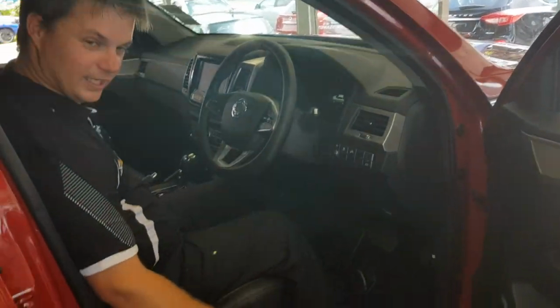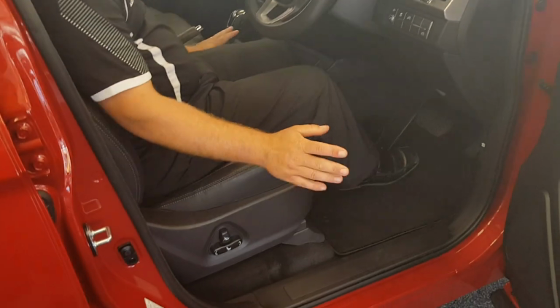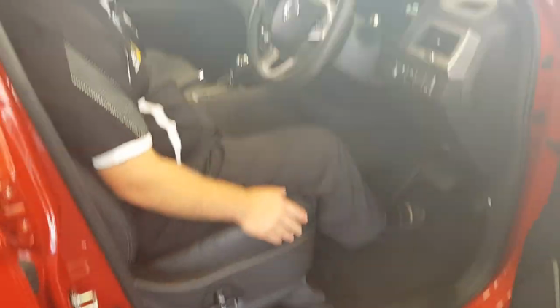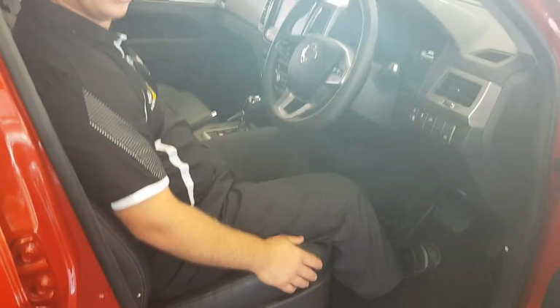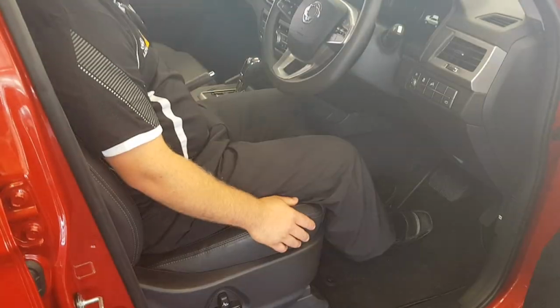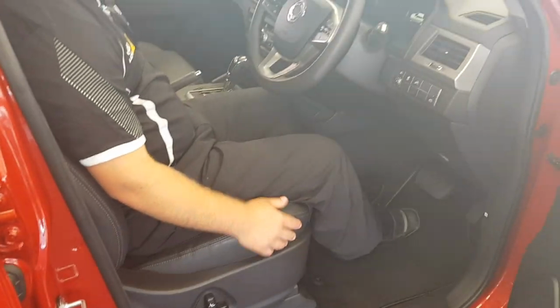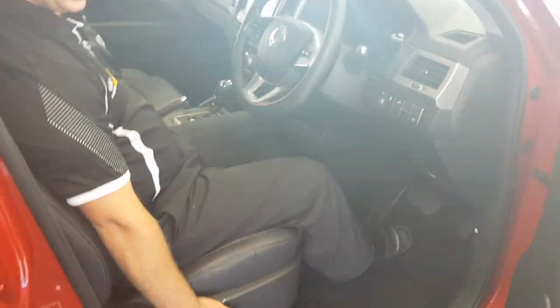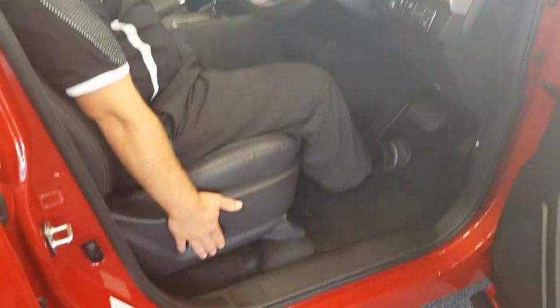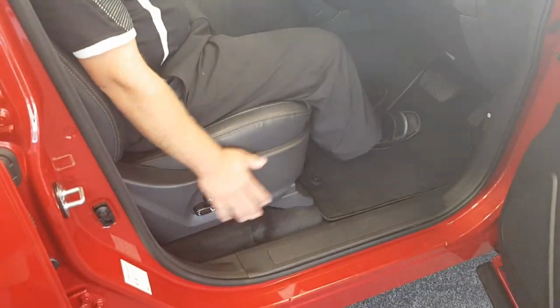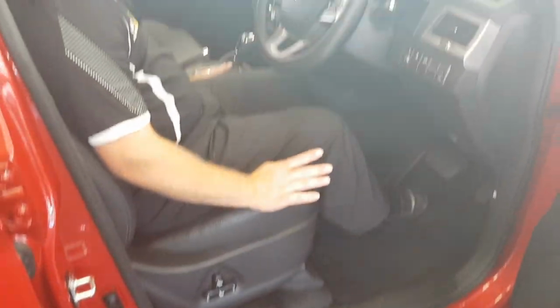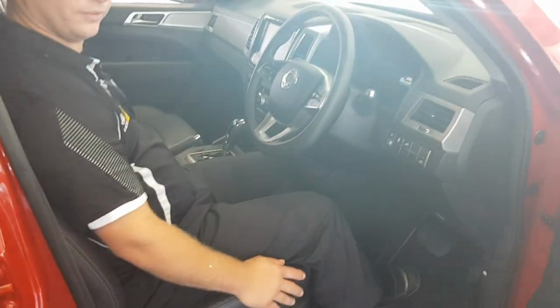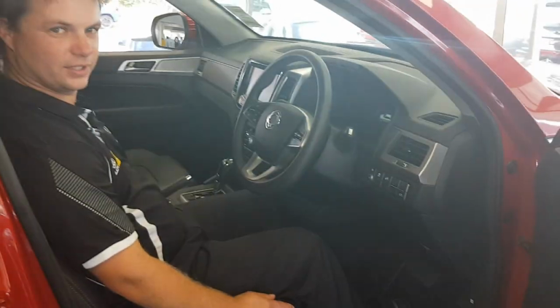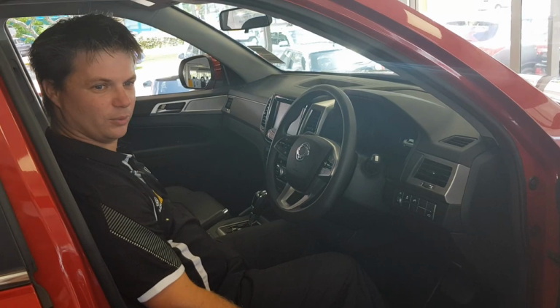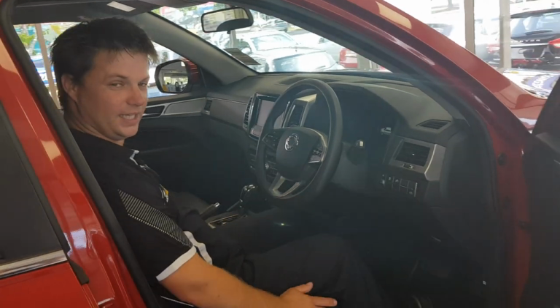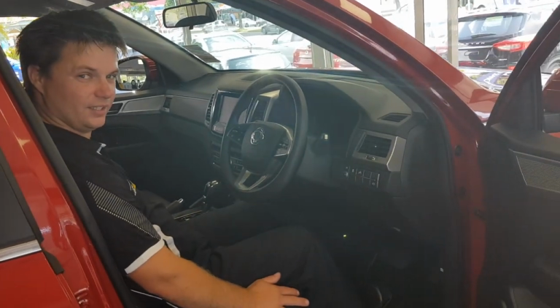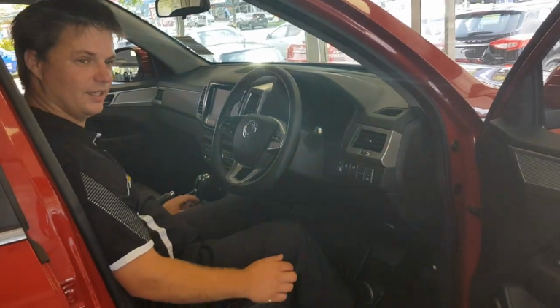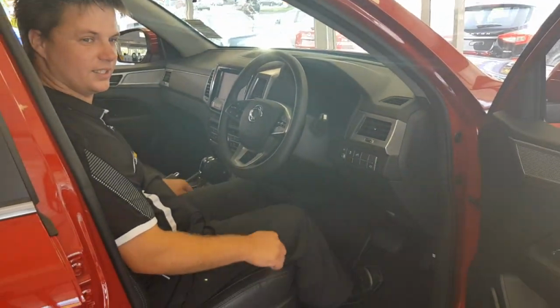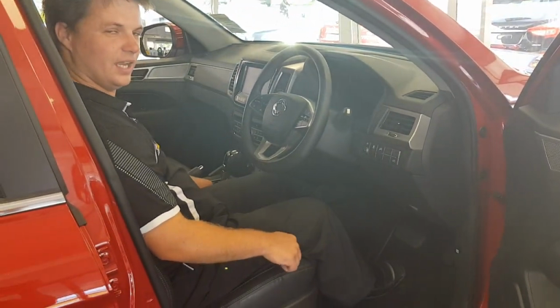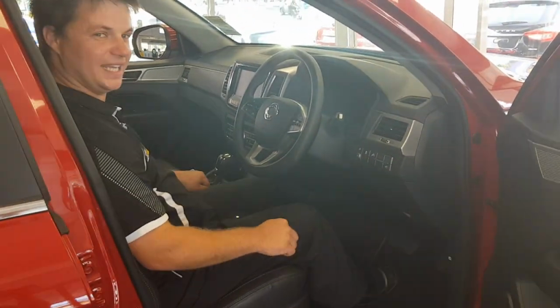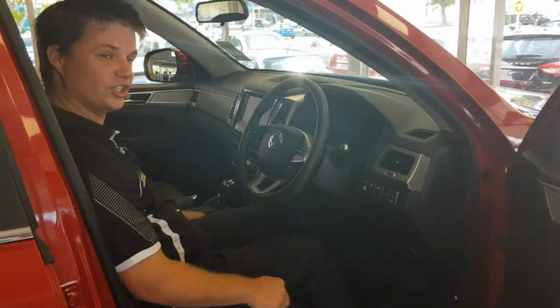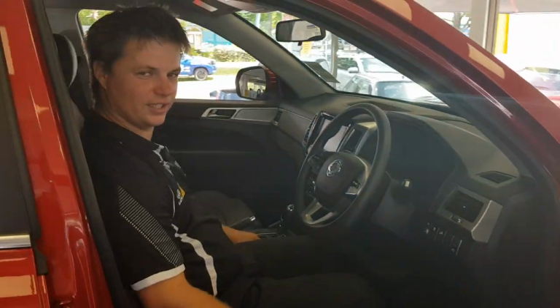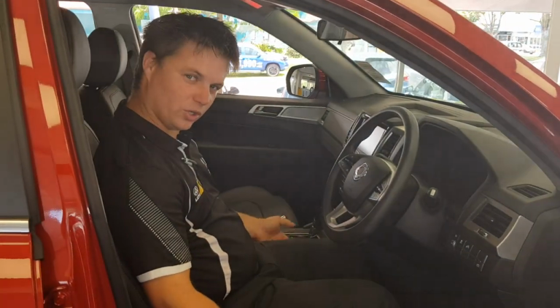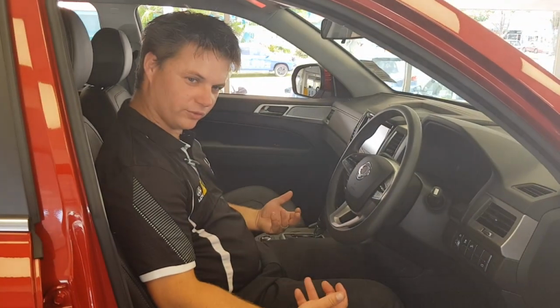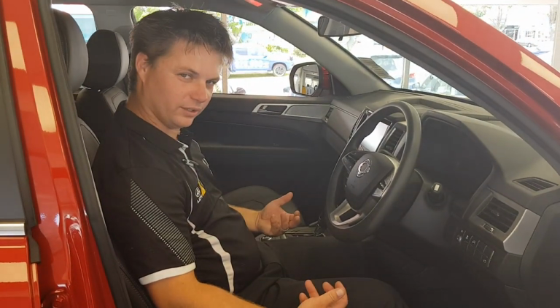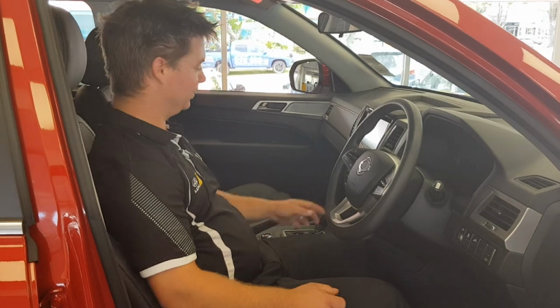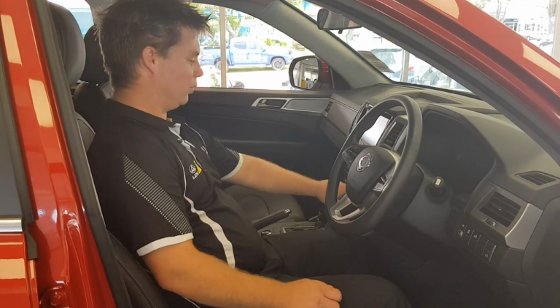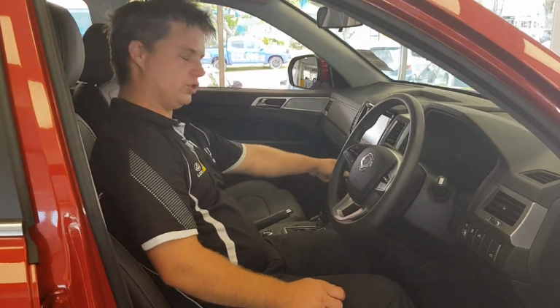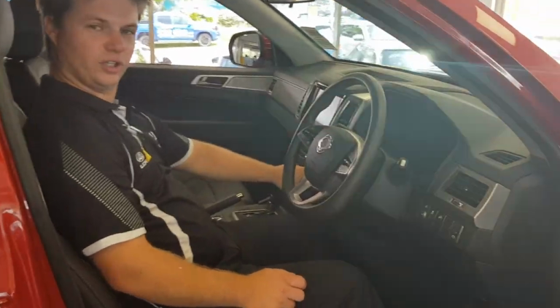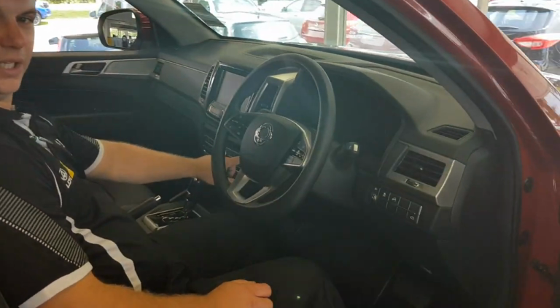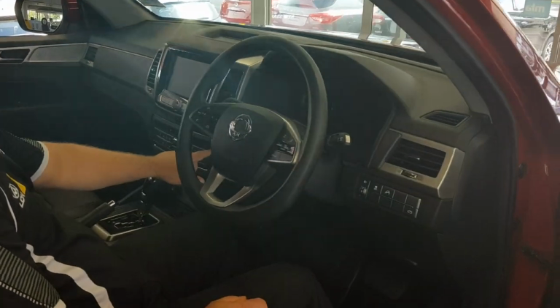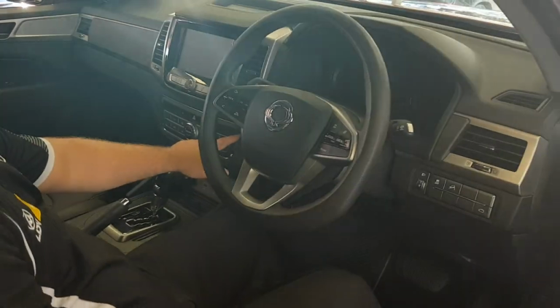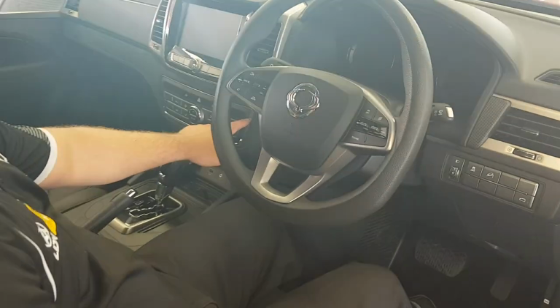In here we've got full leather trim in the SPR model, electric, and as you may have experienced in Sanyong before, heated seats. This even now has air conditioned seats that blow cool air through the leather. Also, dual zone climate air conditioning in the SPR.